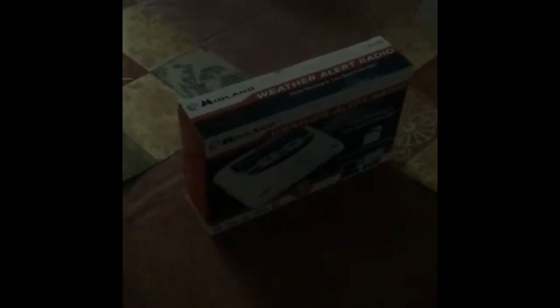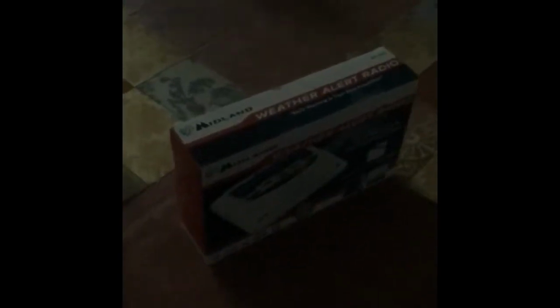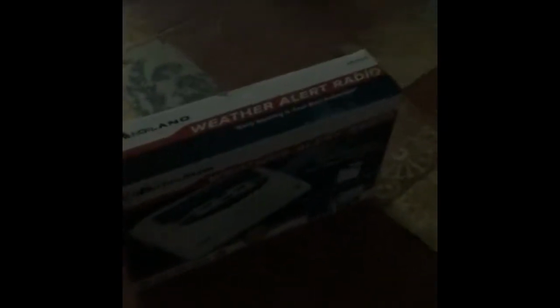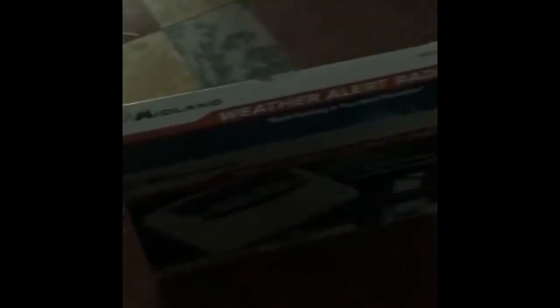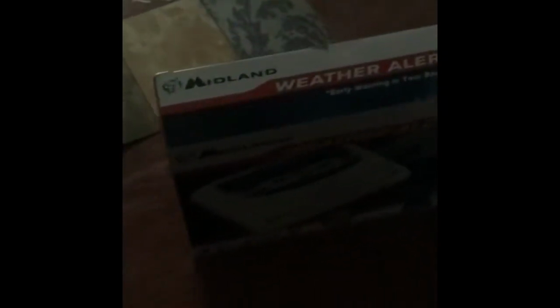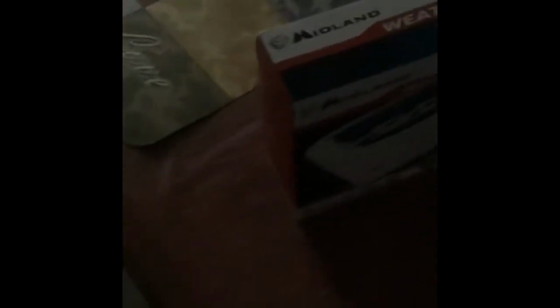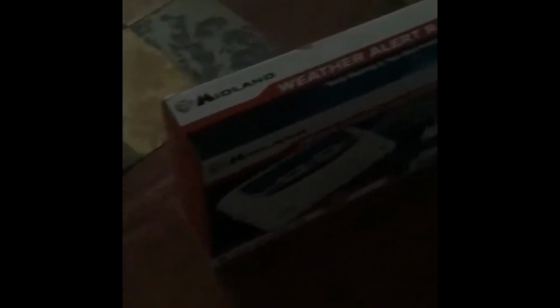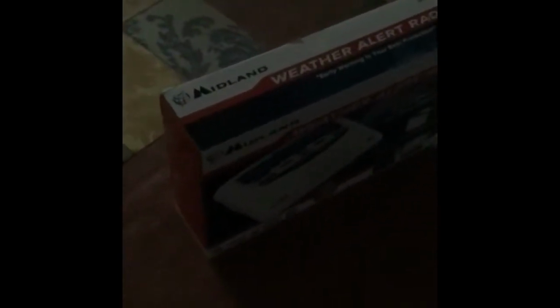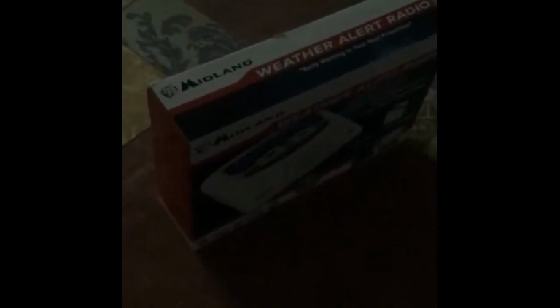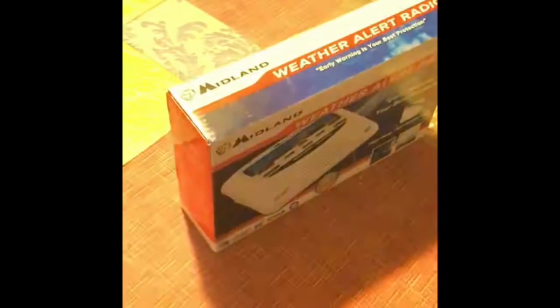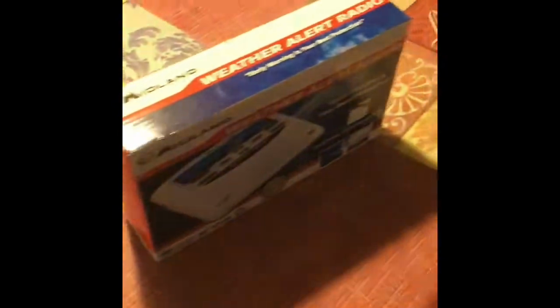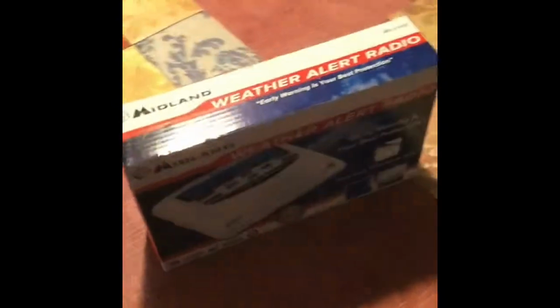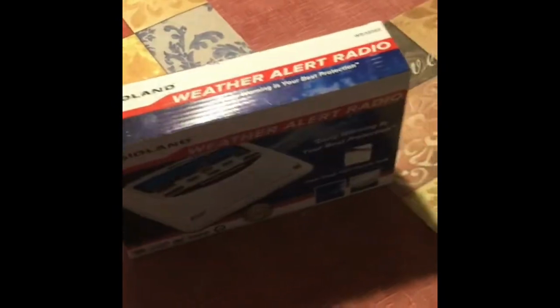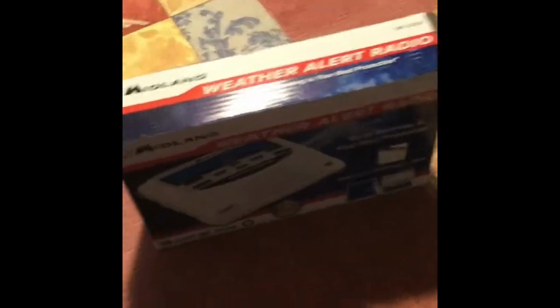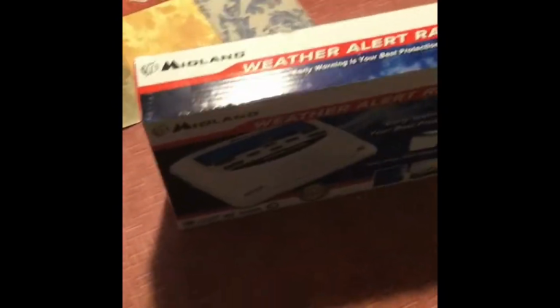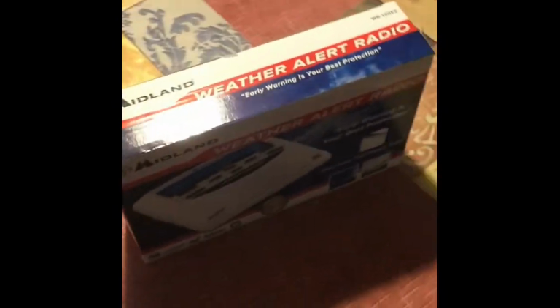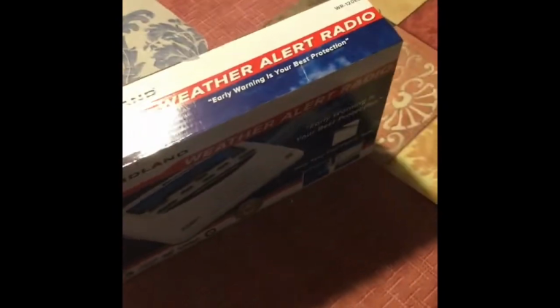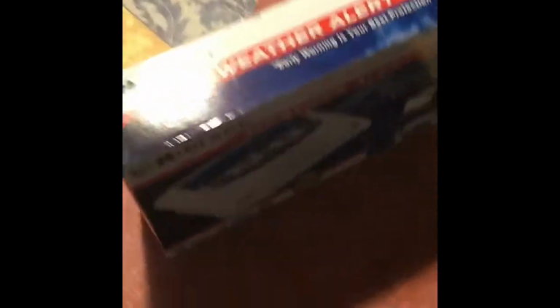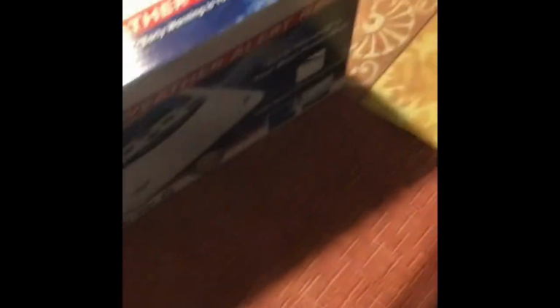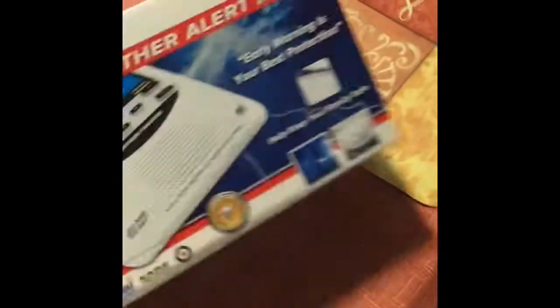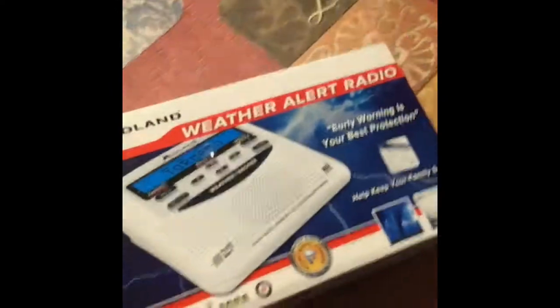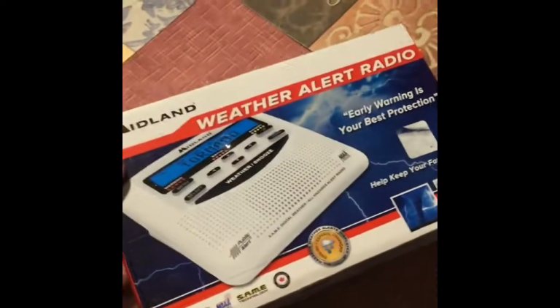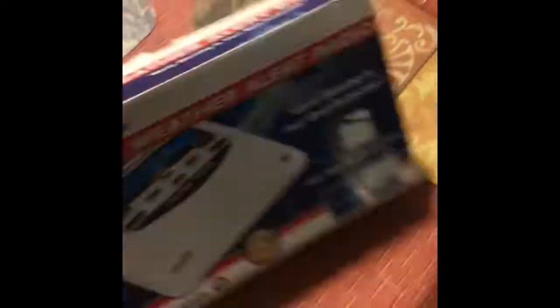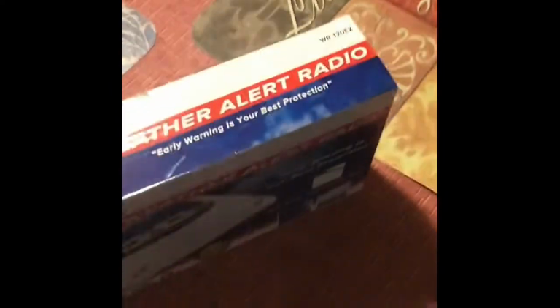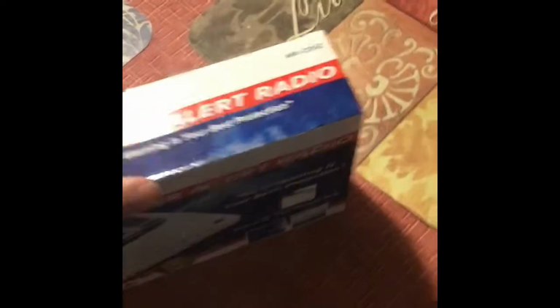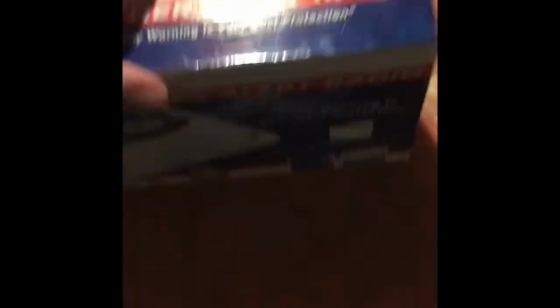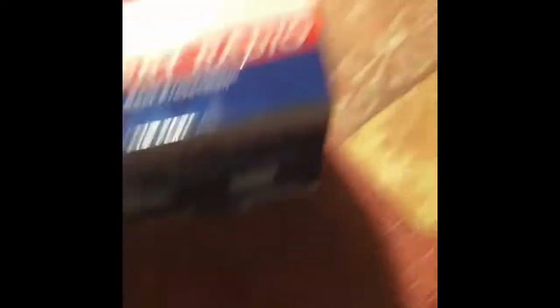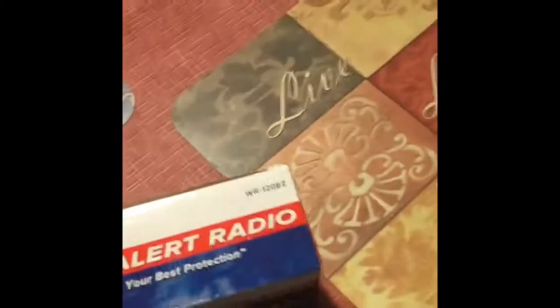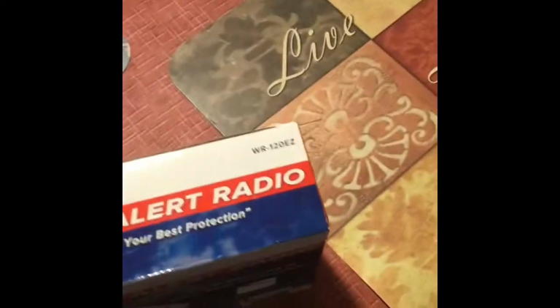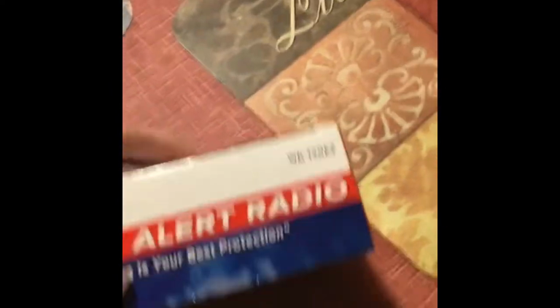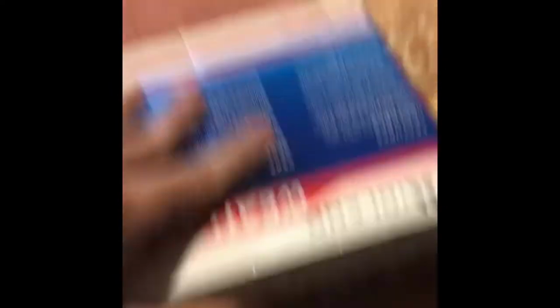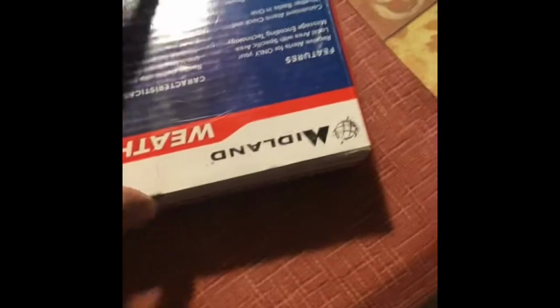What's going on guys? SPC Oakland 4374 here. I just got a package that came in my name, and my Midland WR120 has arrived in the wake of impending rain towards southeast Michigan.